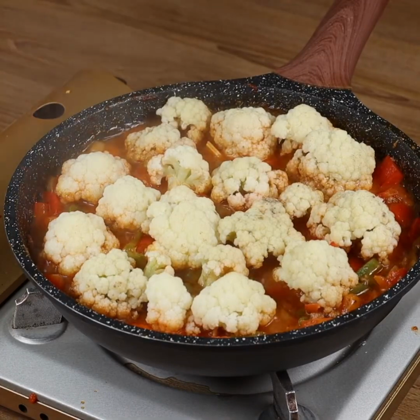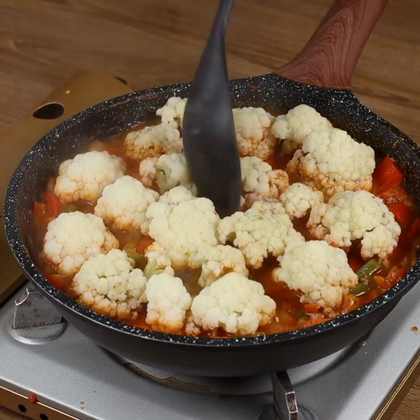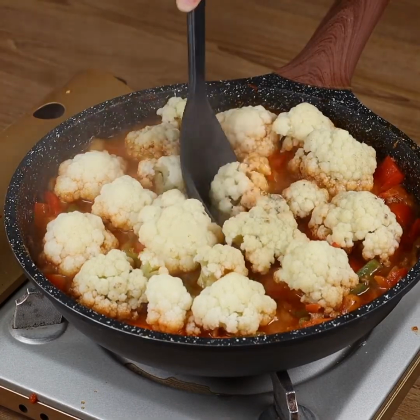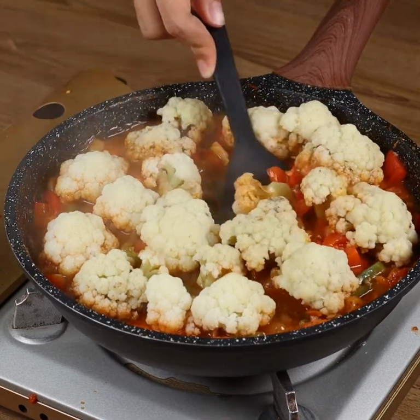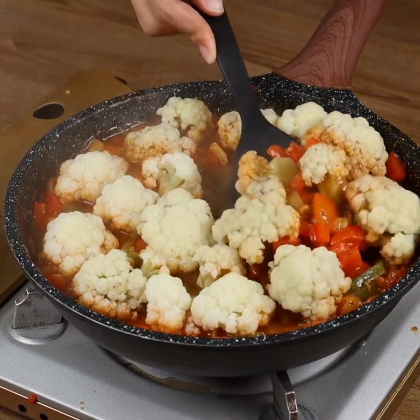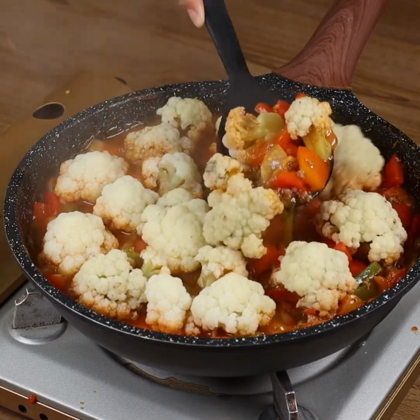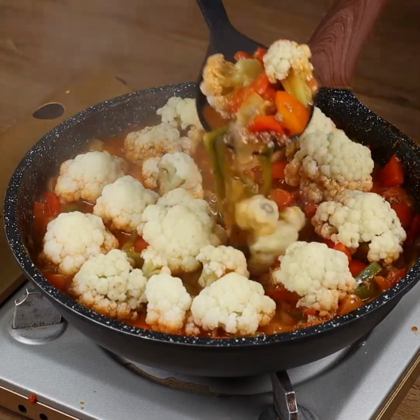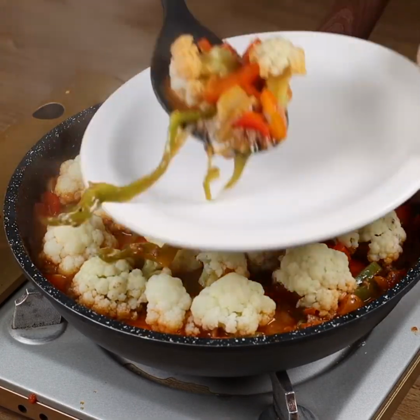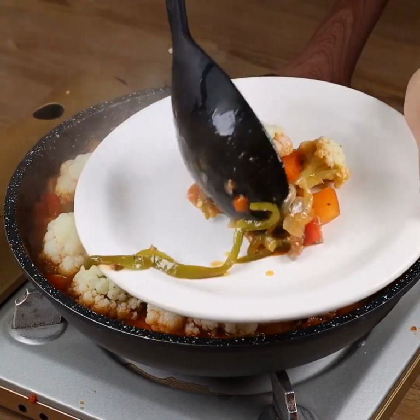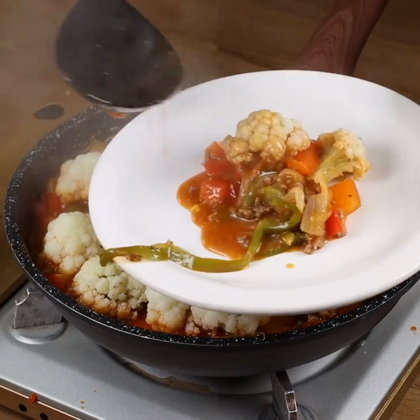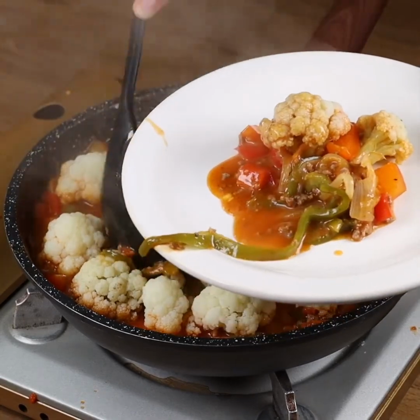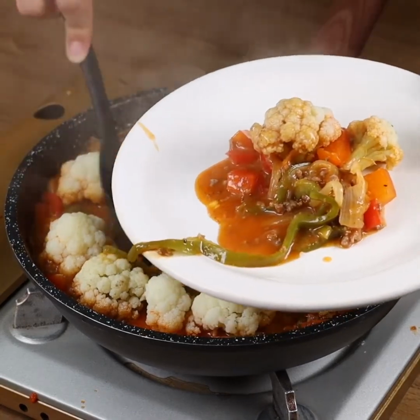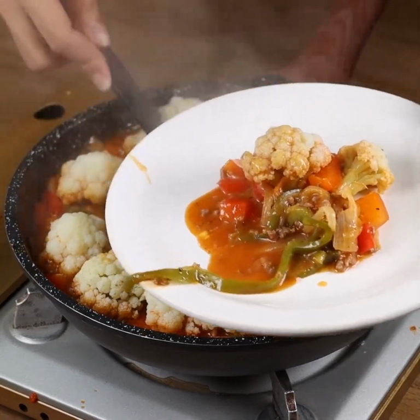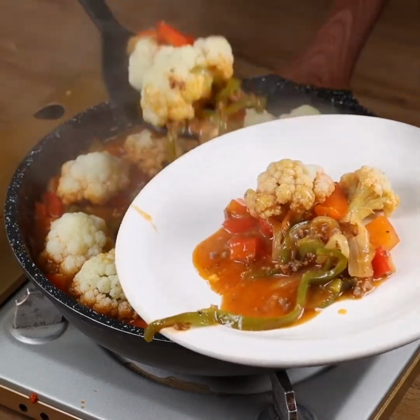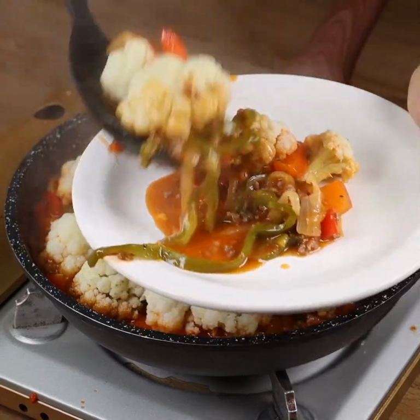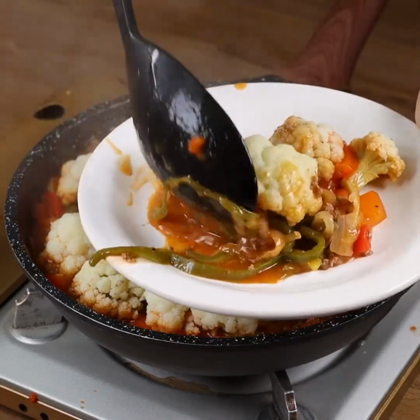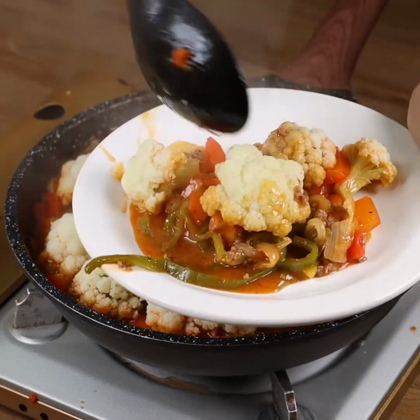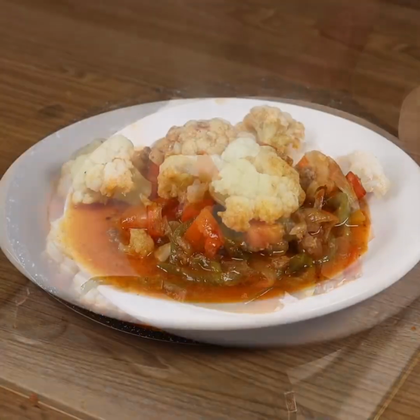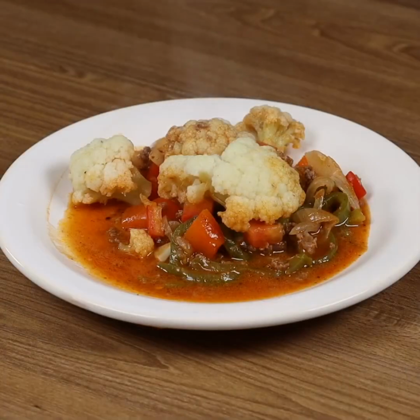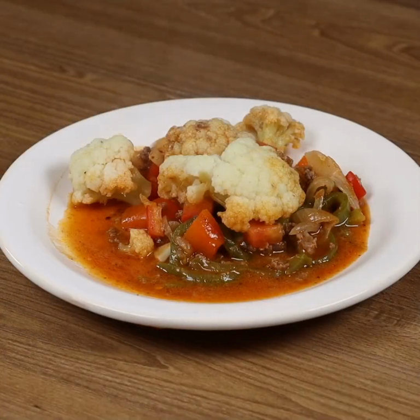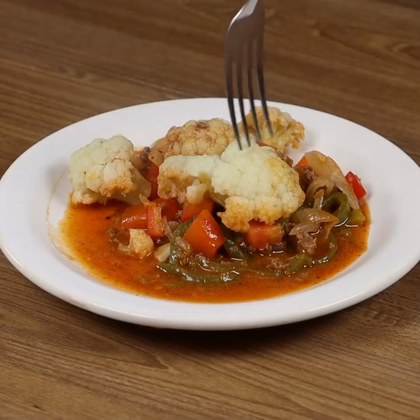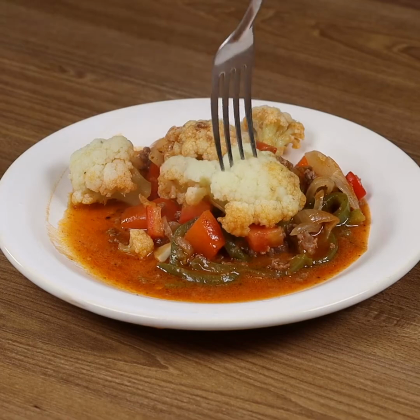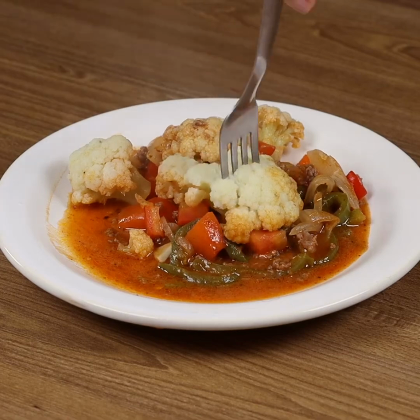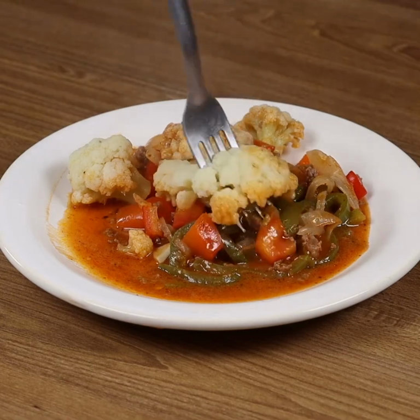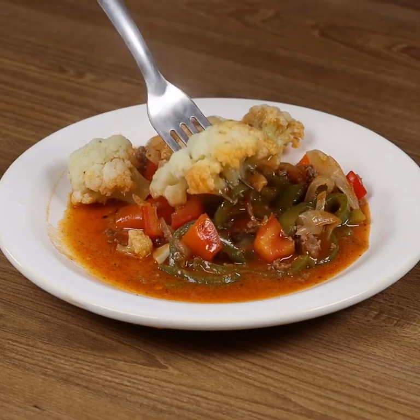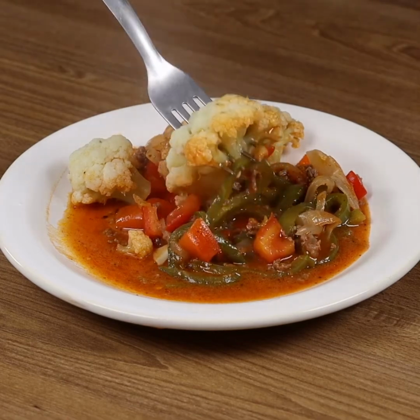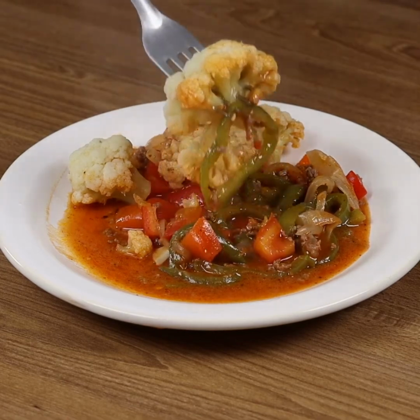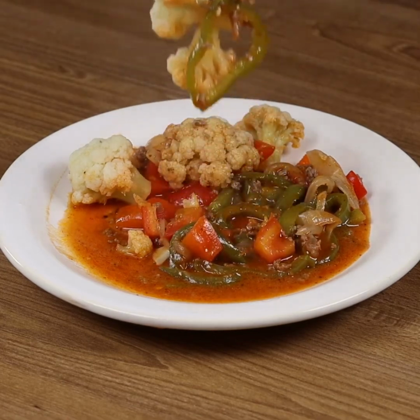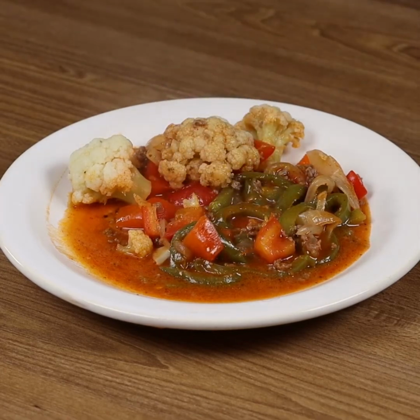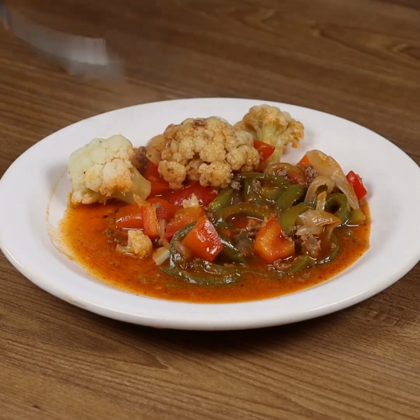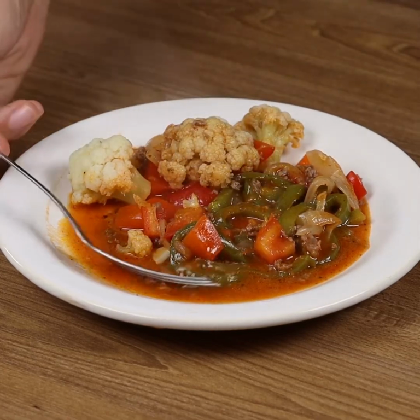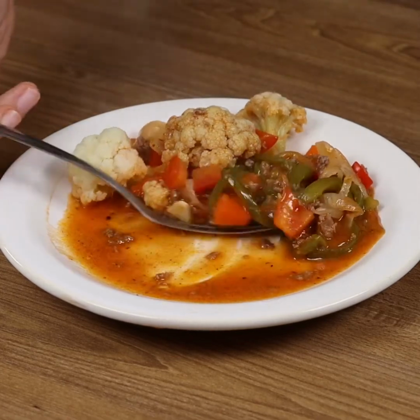And our recipe is ready, you just need to enjoy it! I really hope you liked it! Thank you very much for watching the video! See you in the next one! Bye bye!